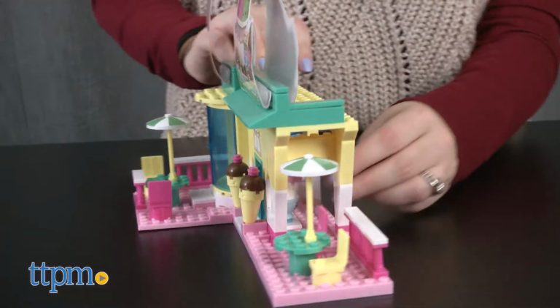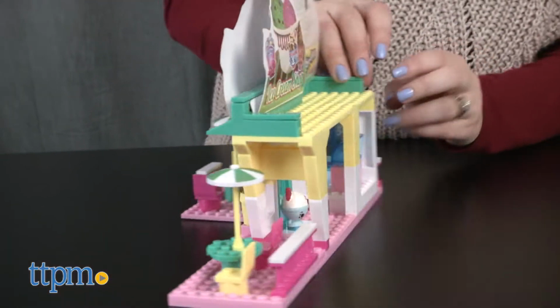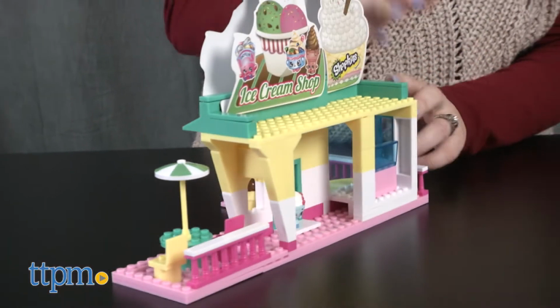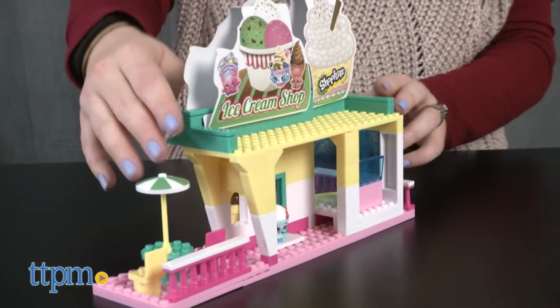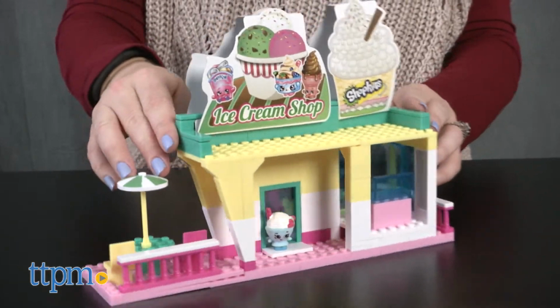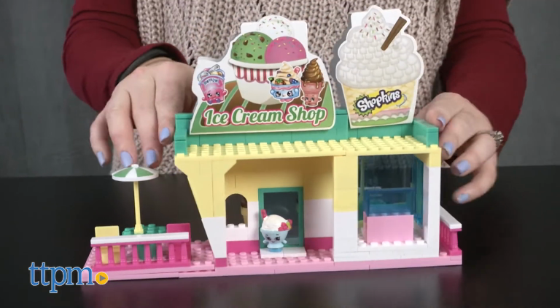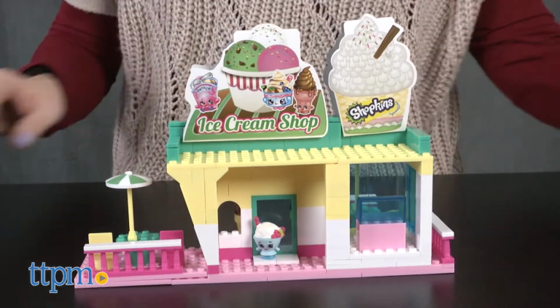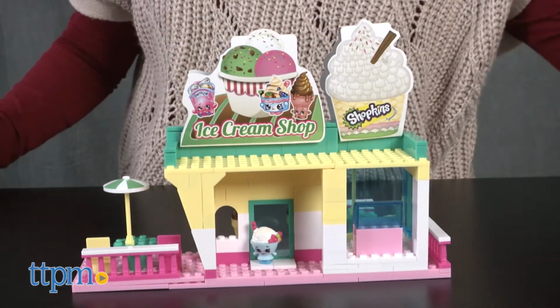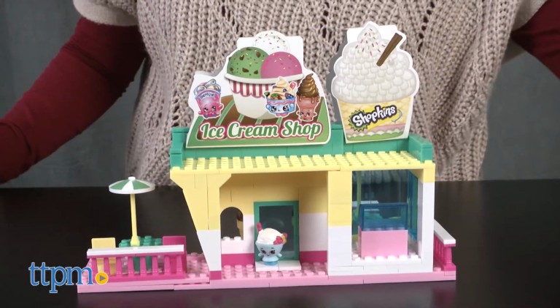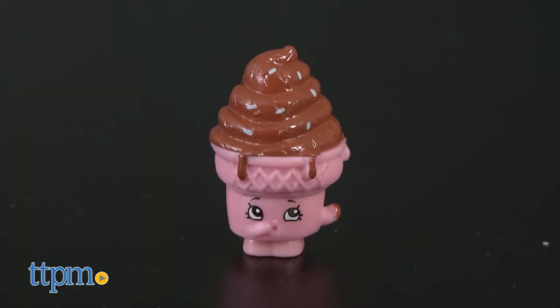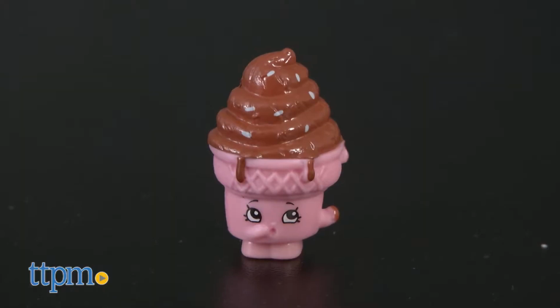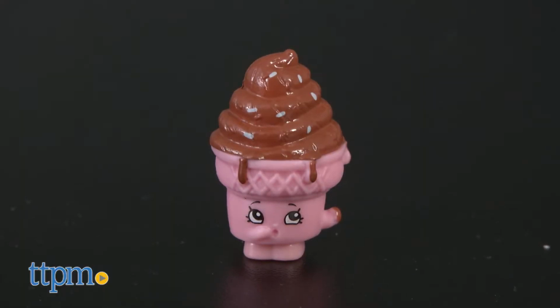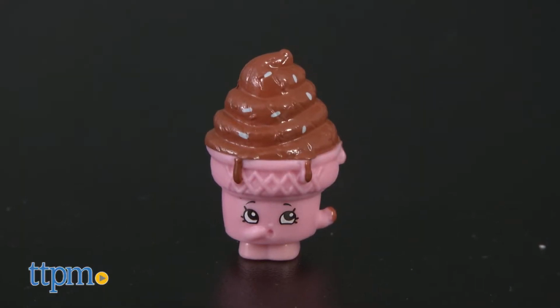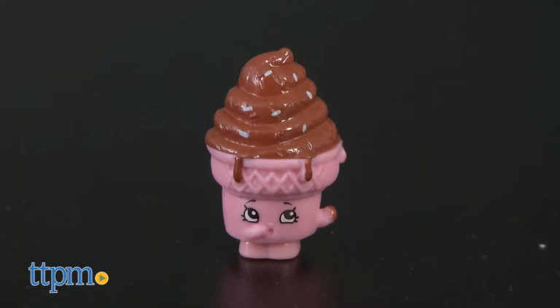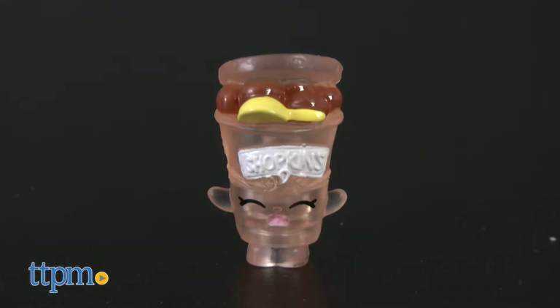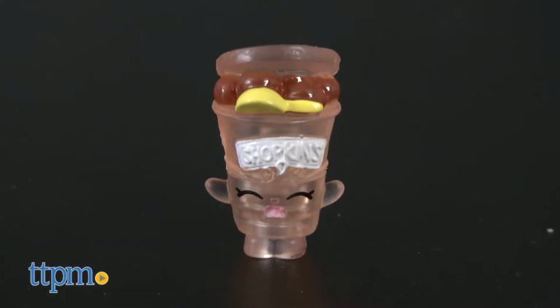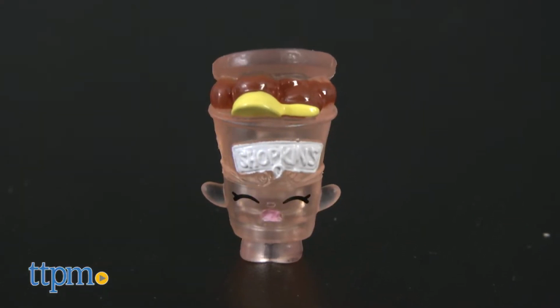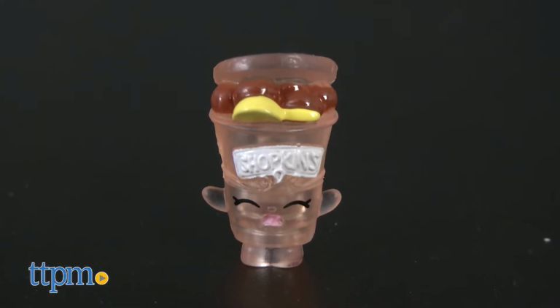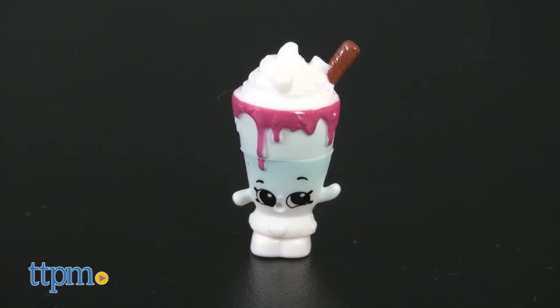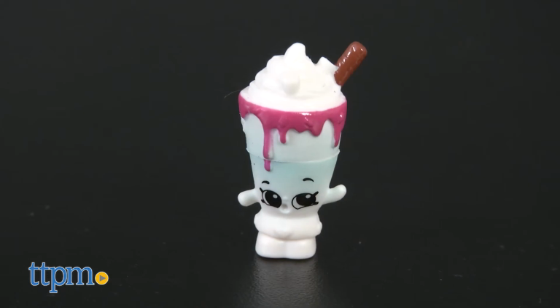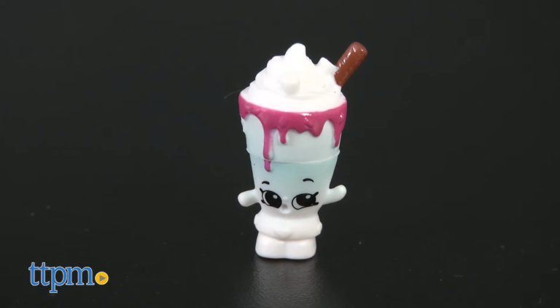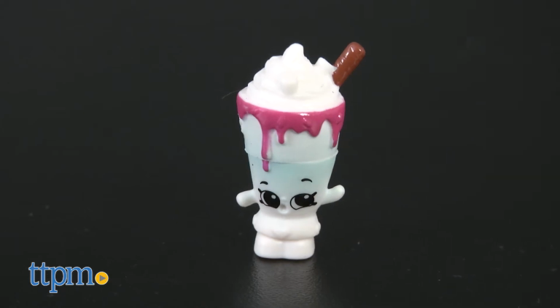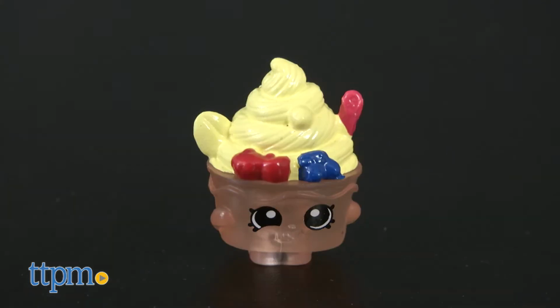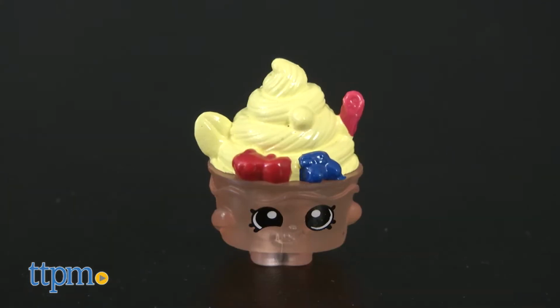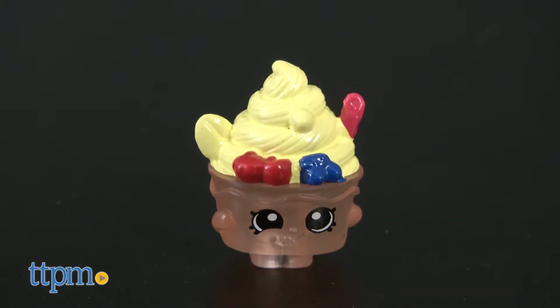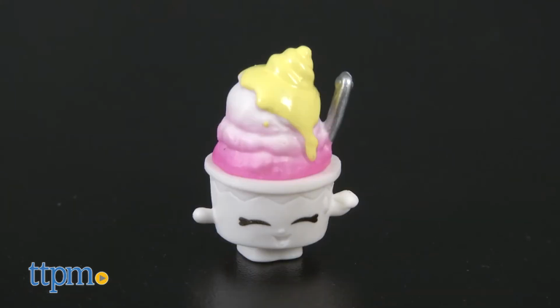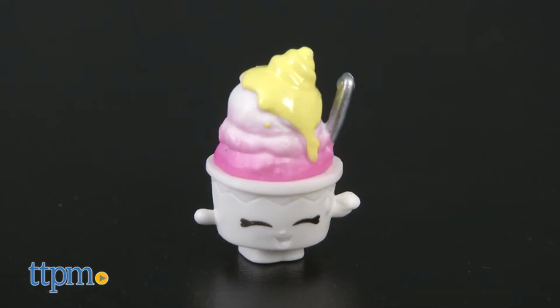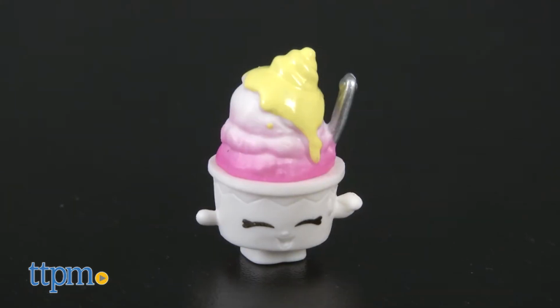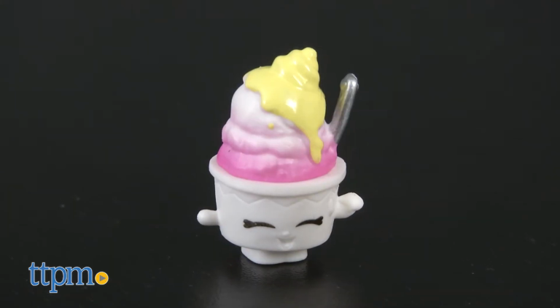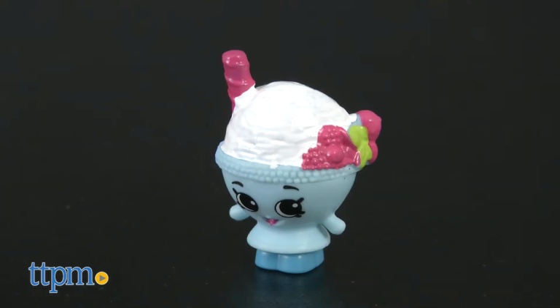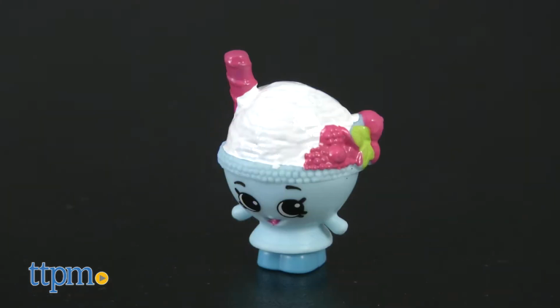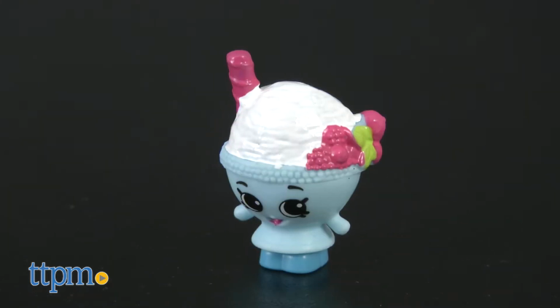It comes with 185 pieces plus six buildable Shopkins figures: Kony, Ice Cream Dream, Moo Shake, Yochi, Scoopy 2, and Scoopy 1.